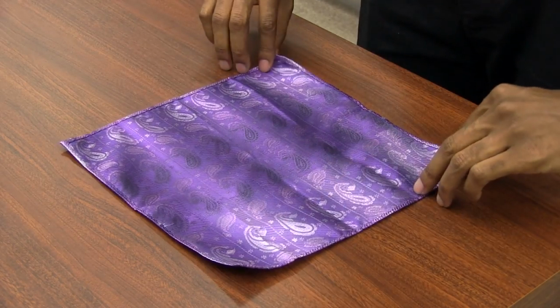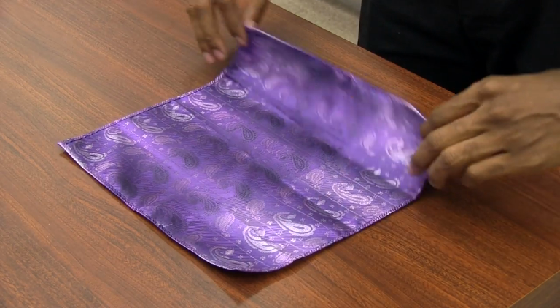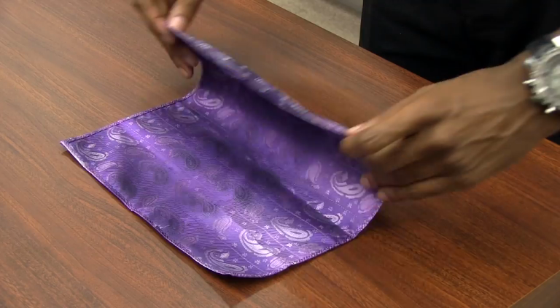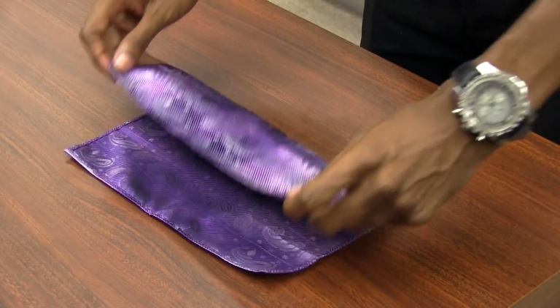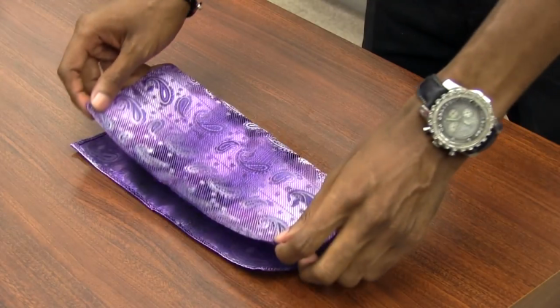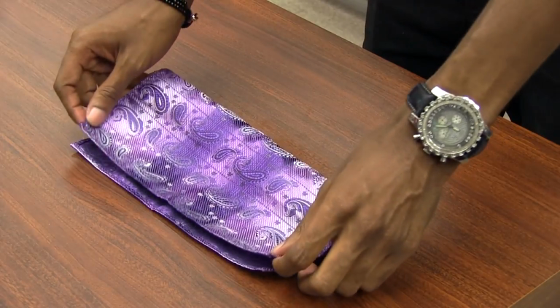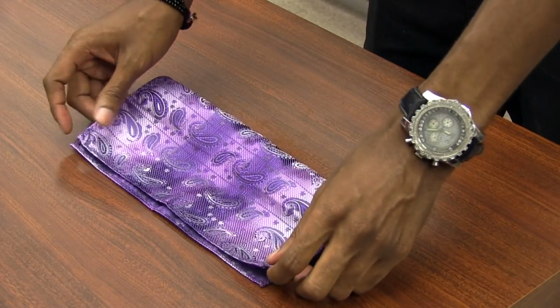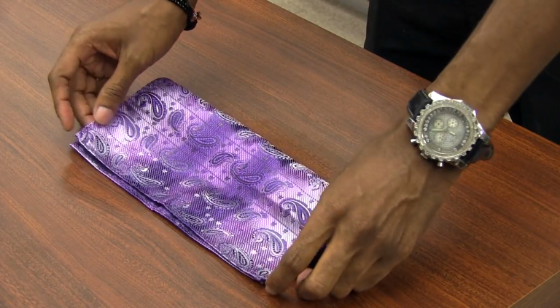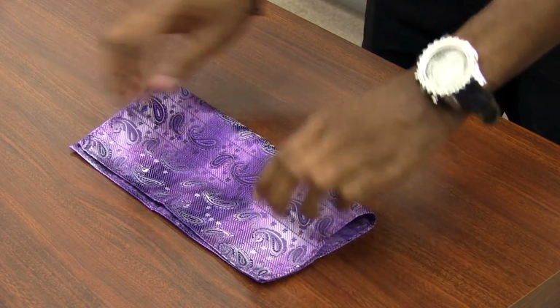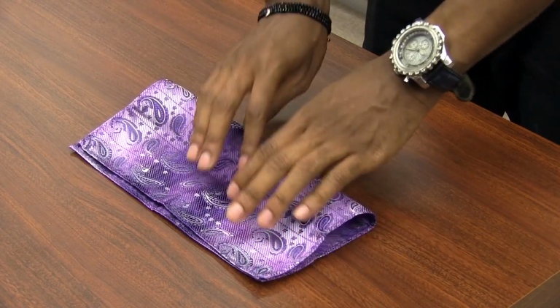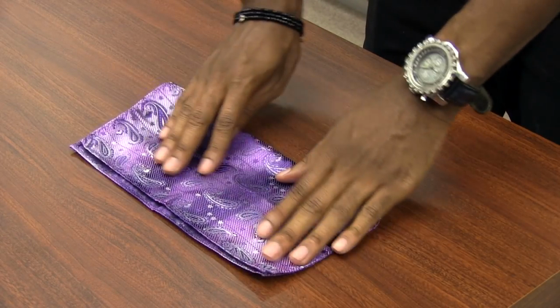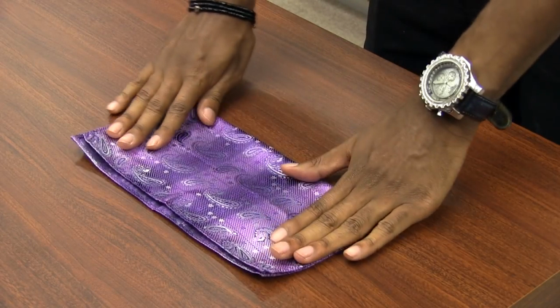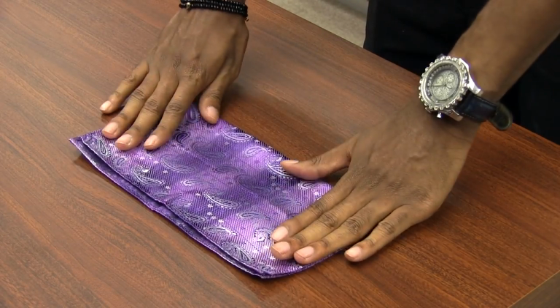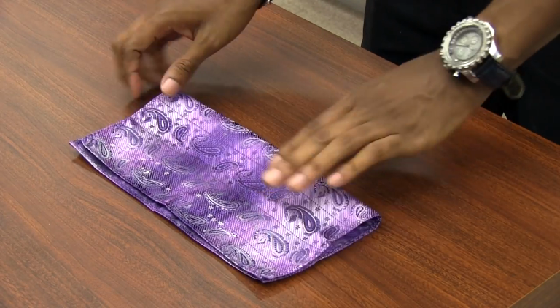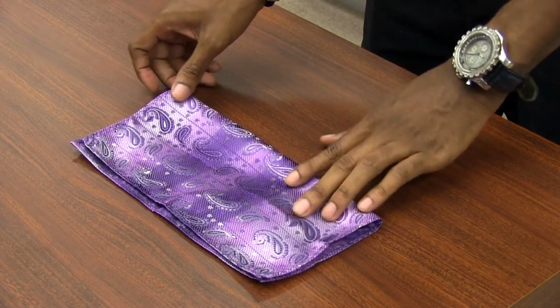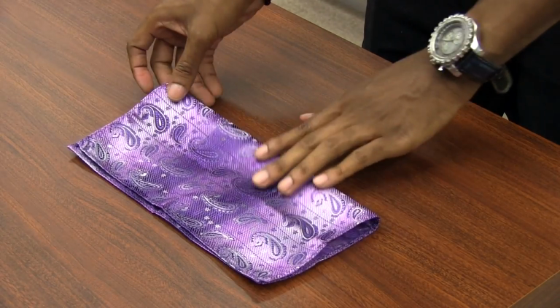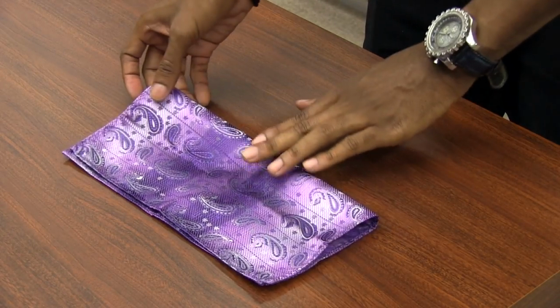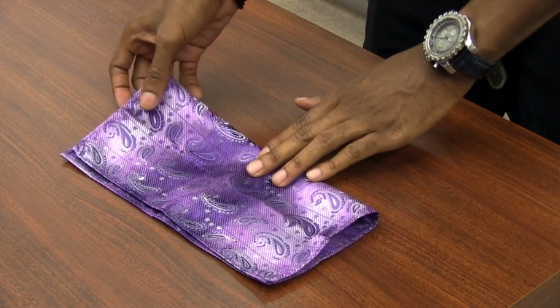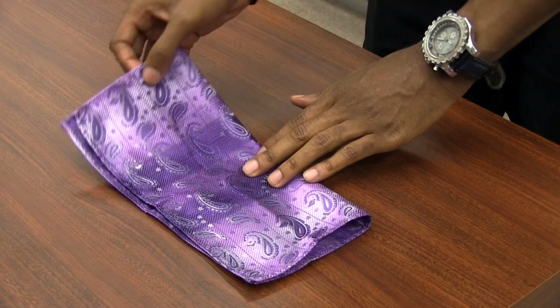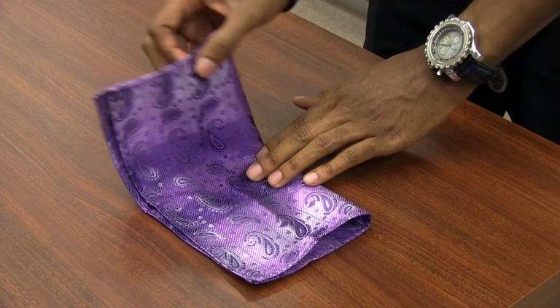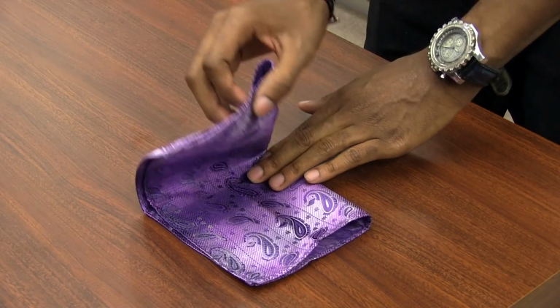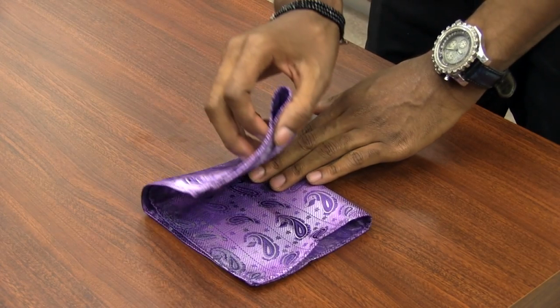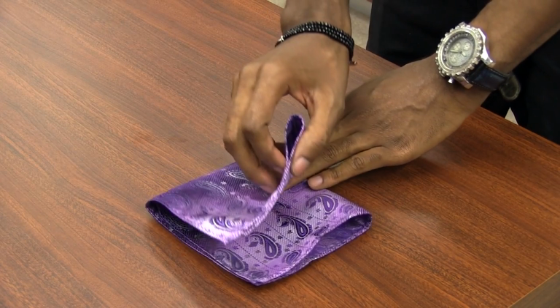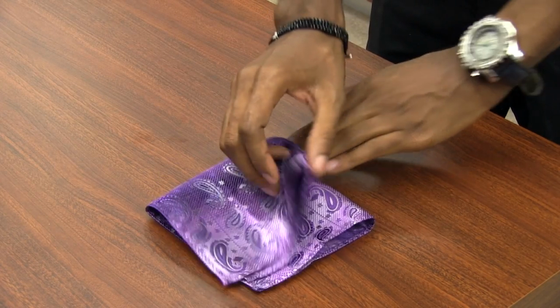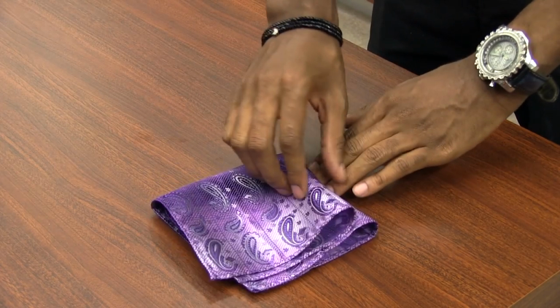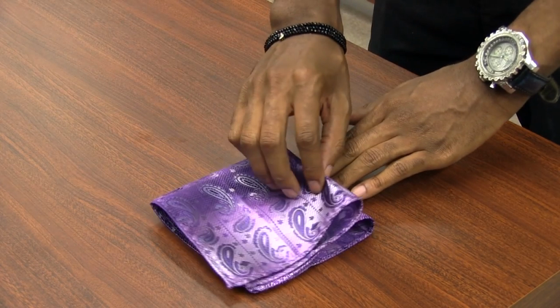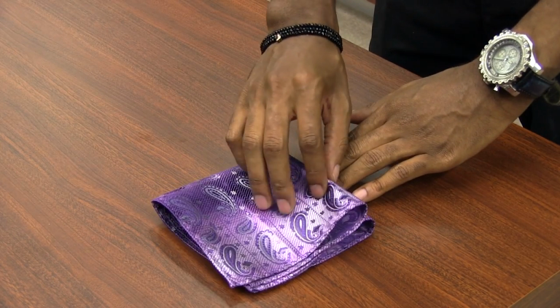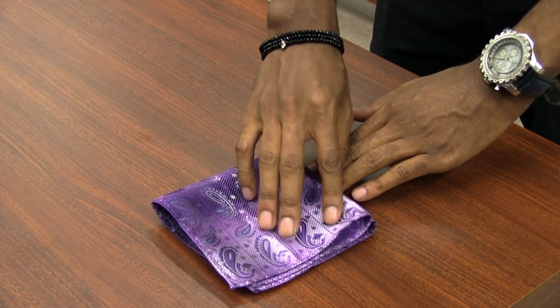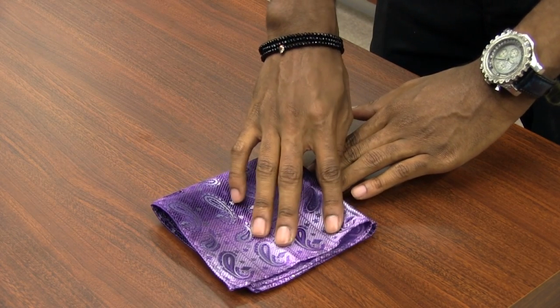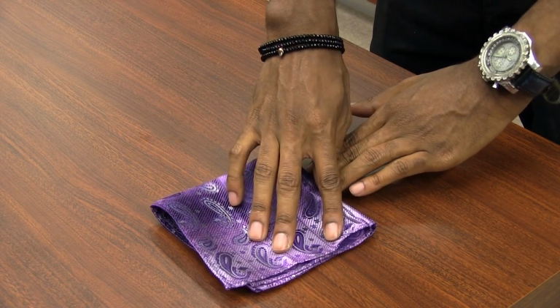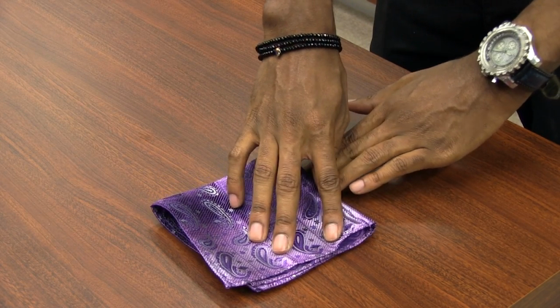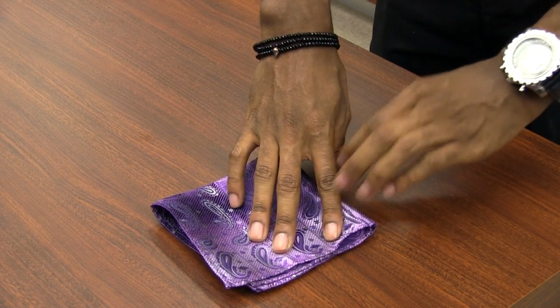Next, fold it in half. Now, you're going to take the pocket square and fold it in half again with the edges slightly off-centered.